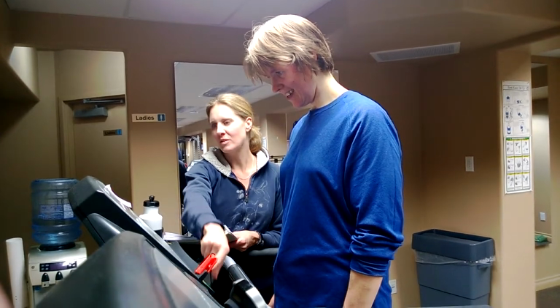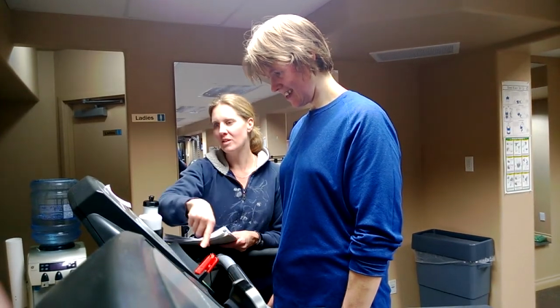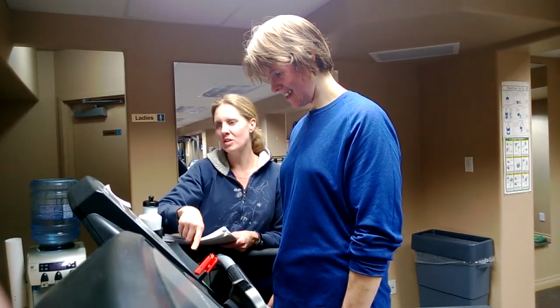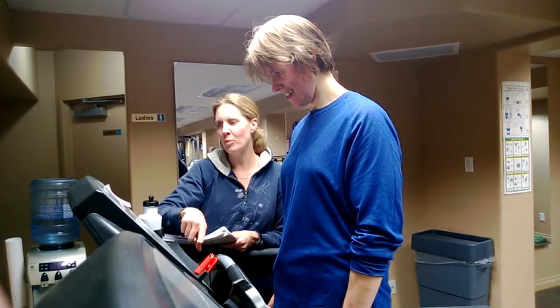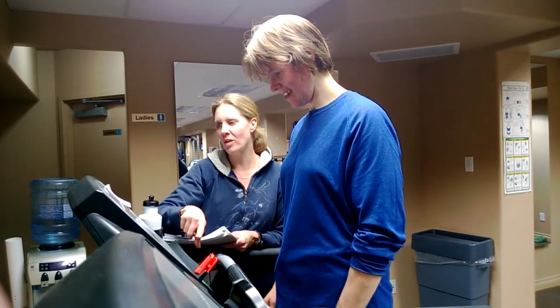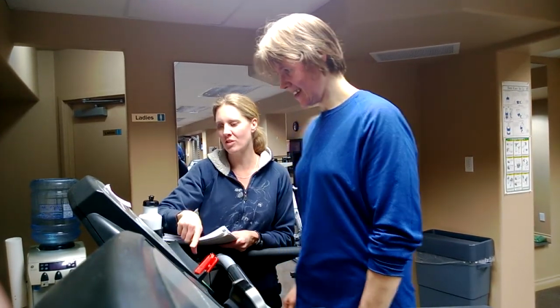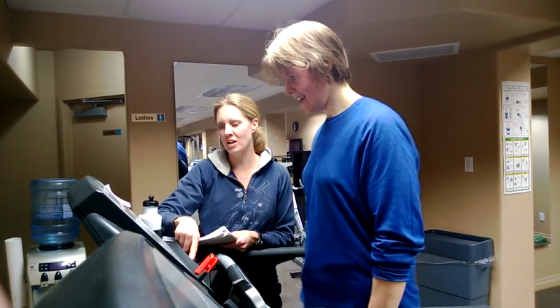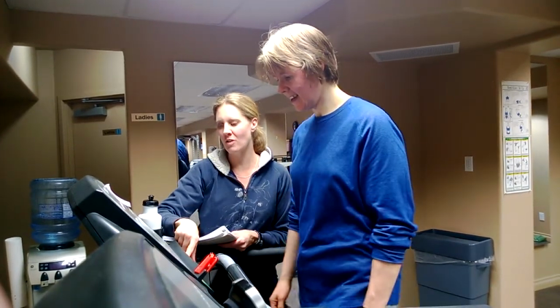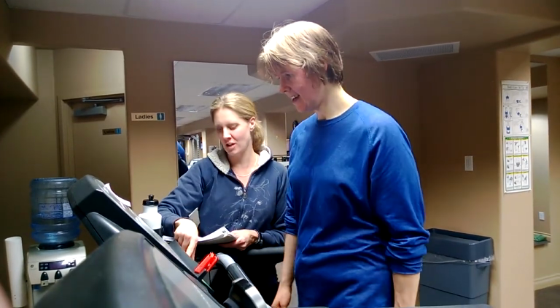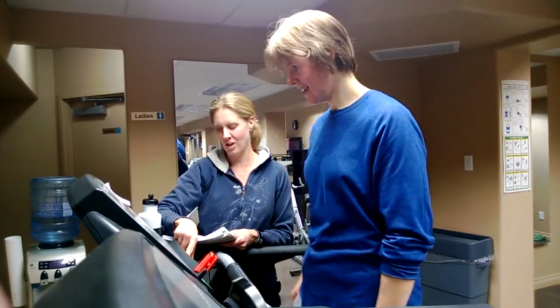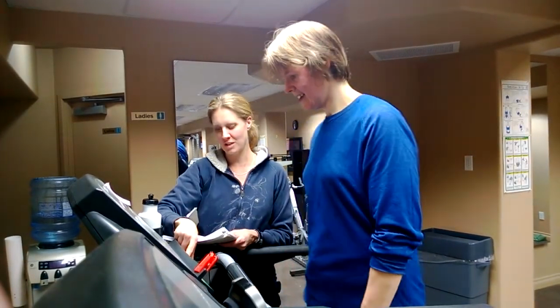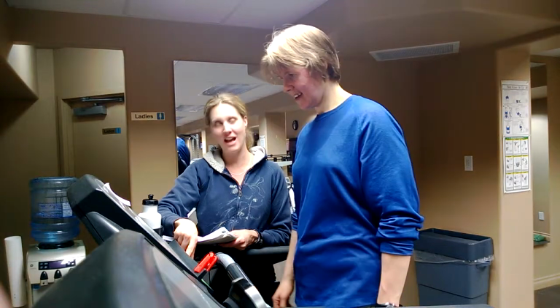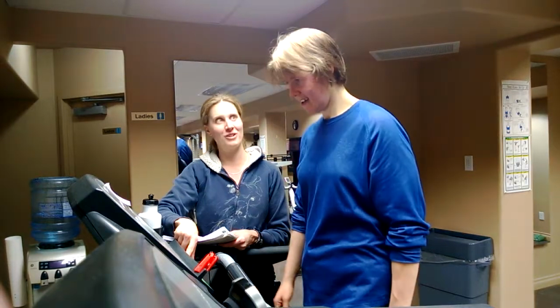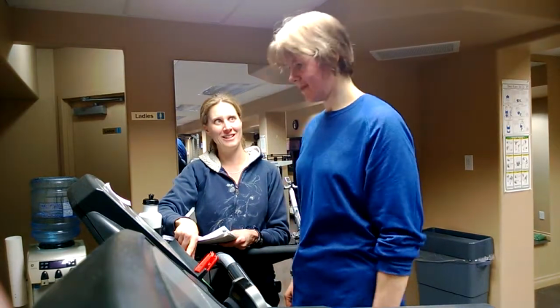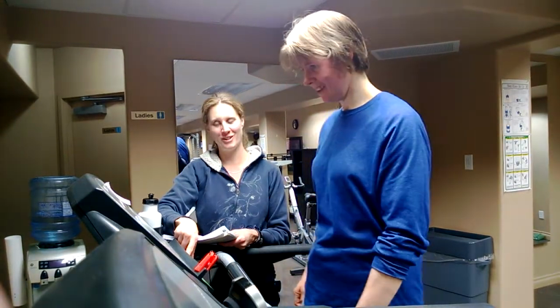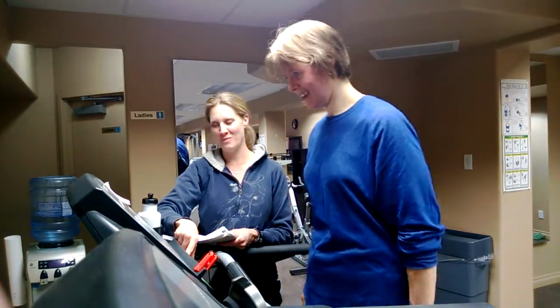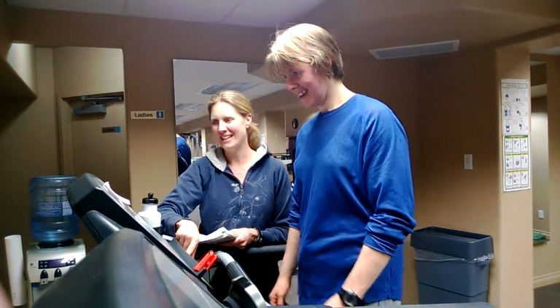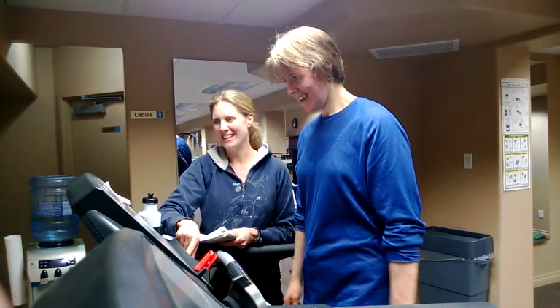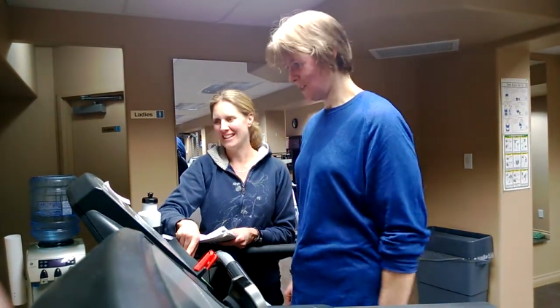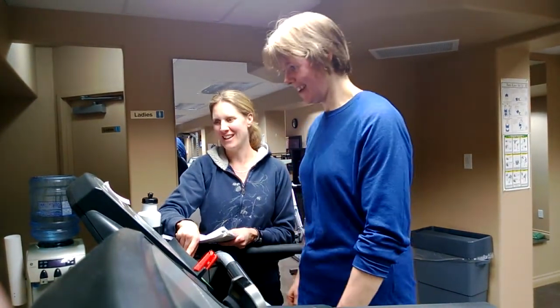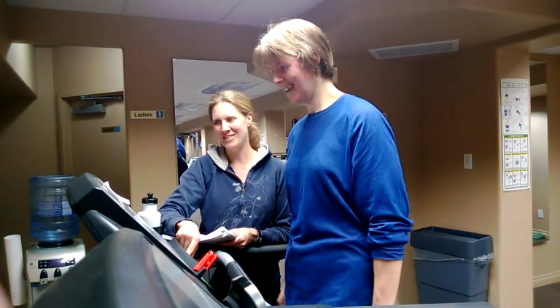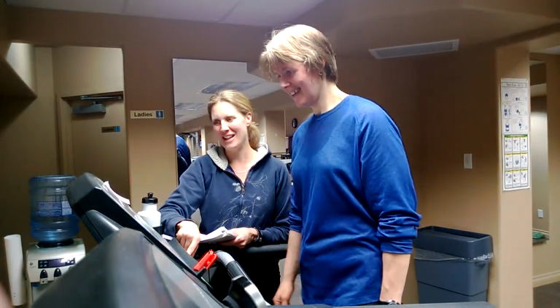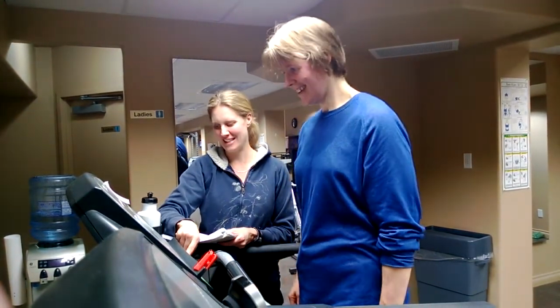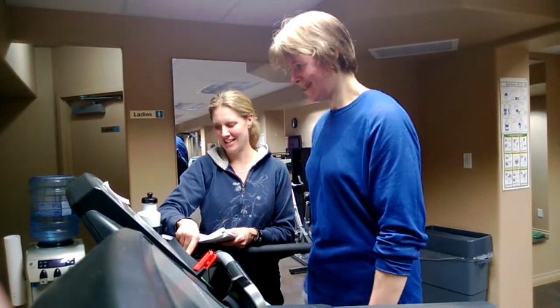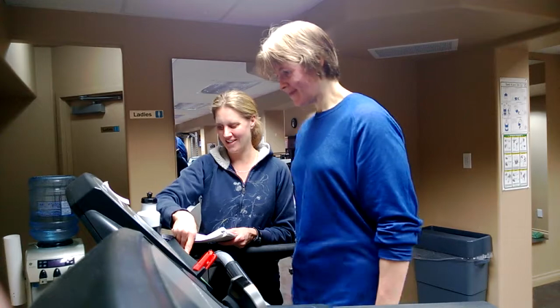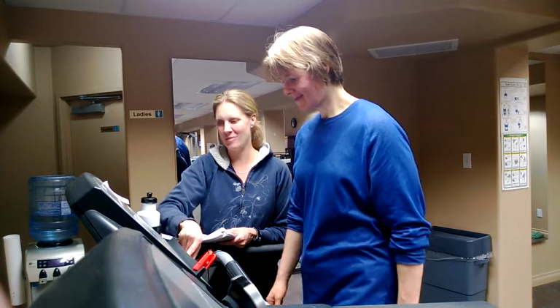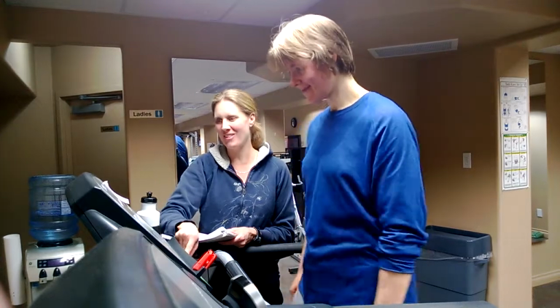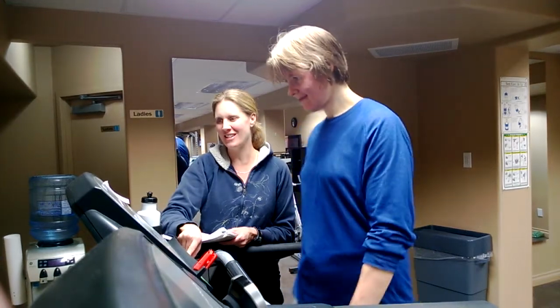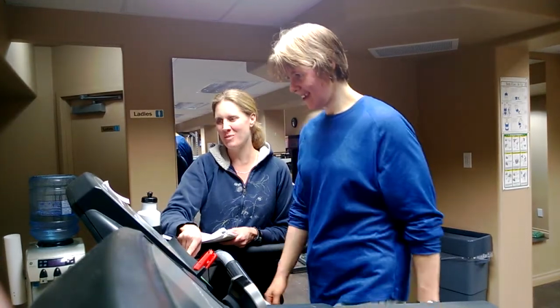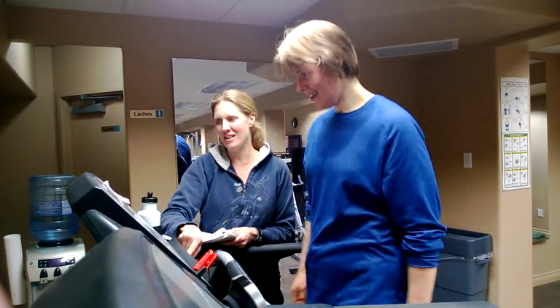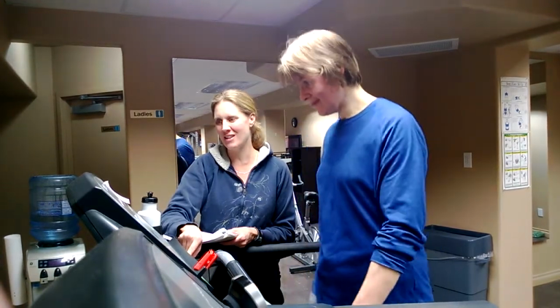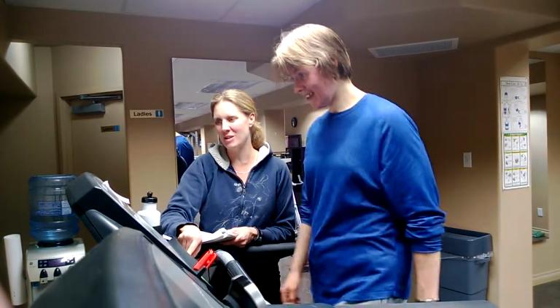I have a 1.5% grade and it's going, and I'm going to crank you up to six and a half. Are you ready? I'm ready. Let's do this. We are doing two minutes — just grab your heart rate and your RPE at the end of the two minutes.